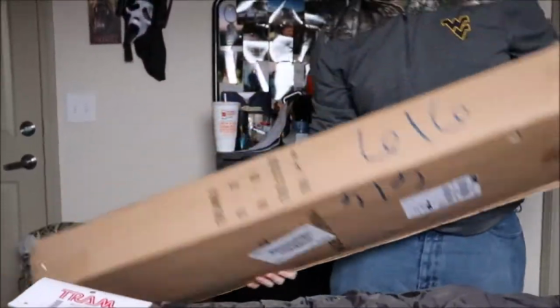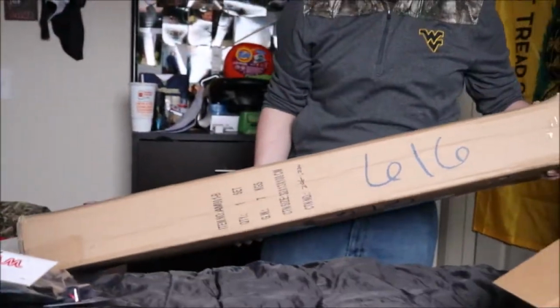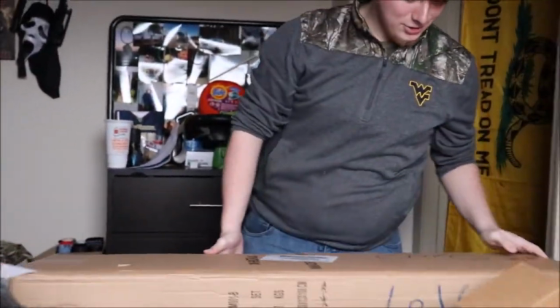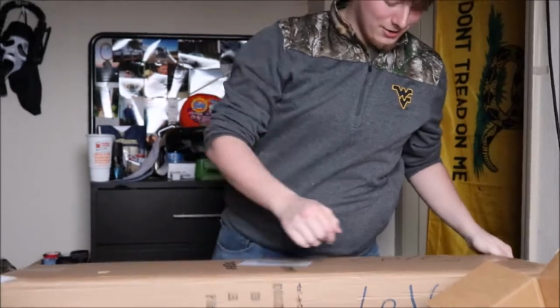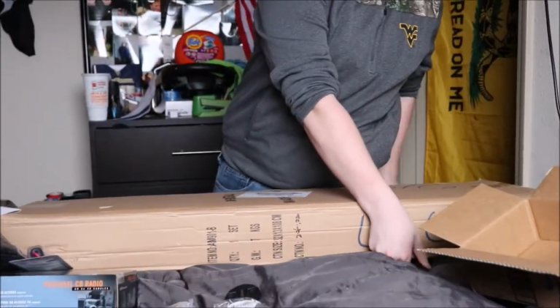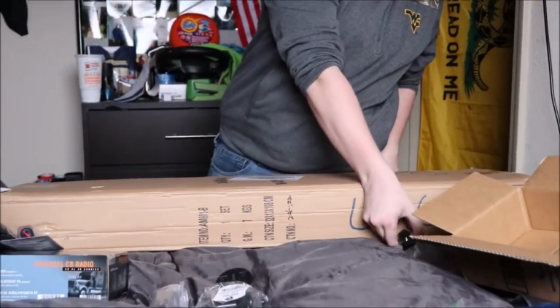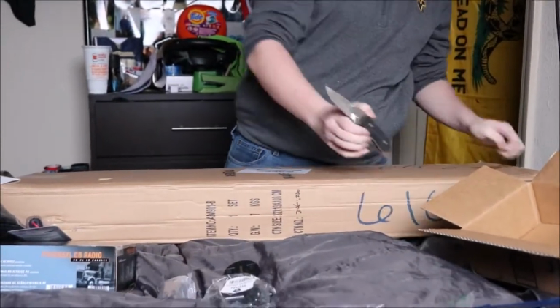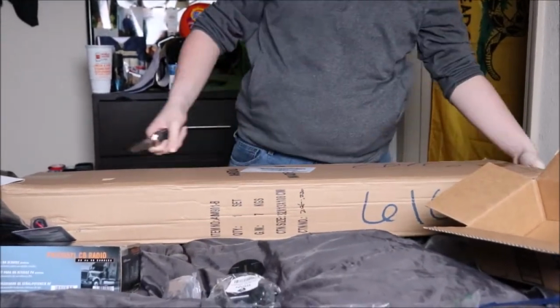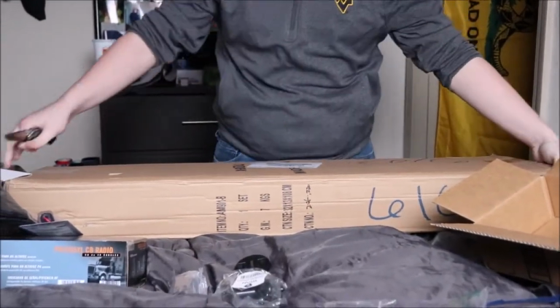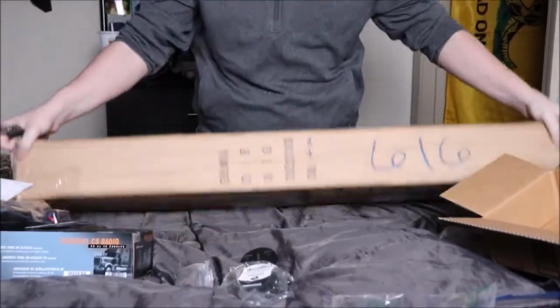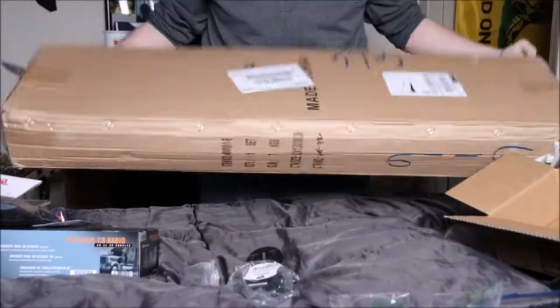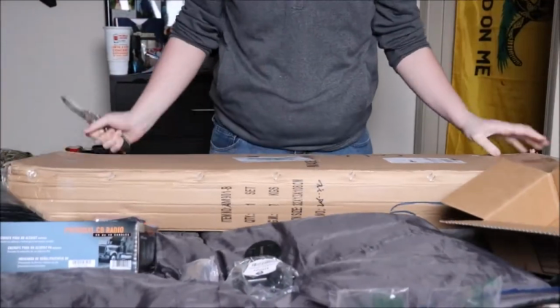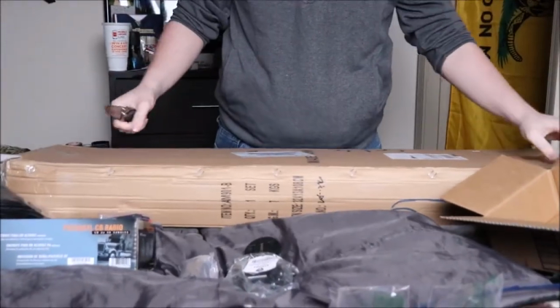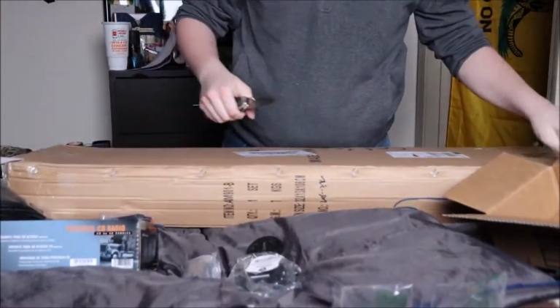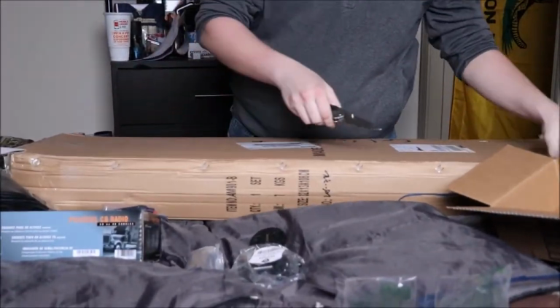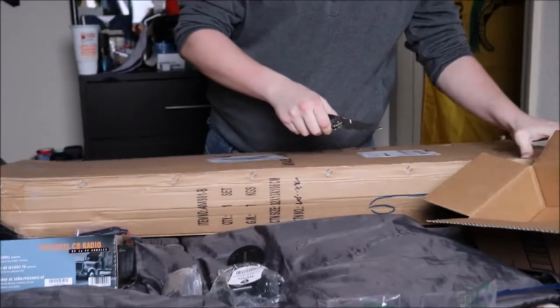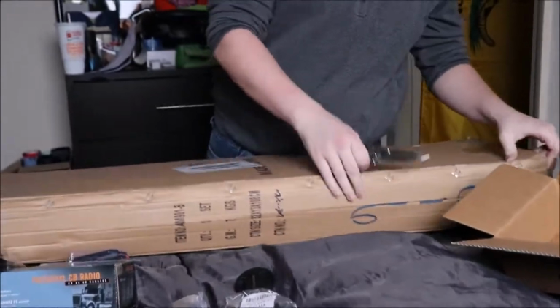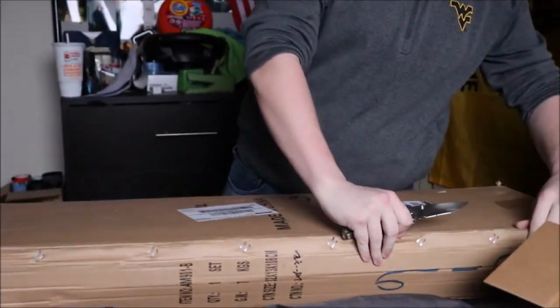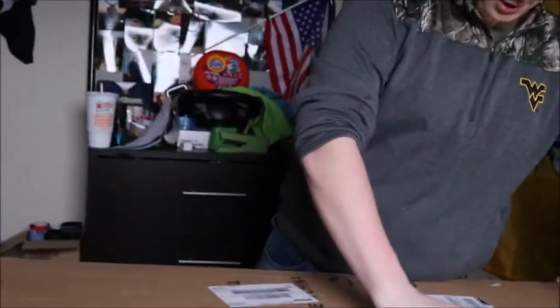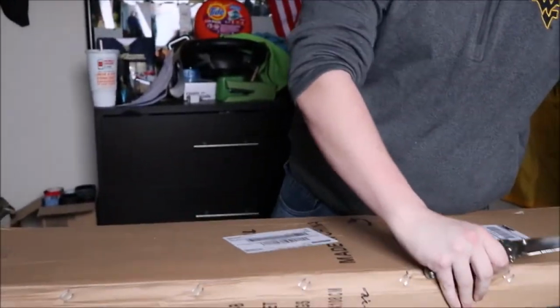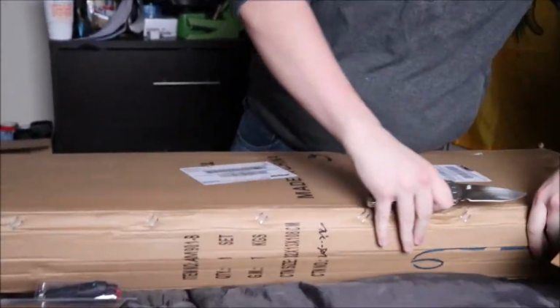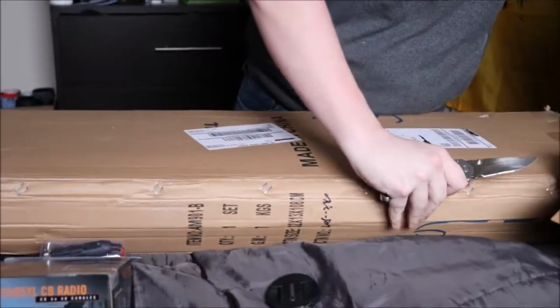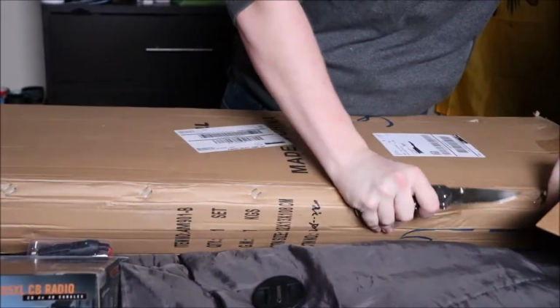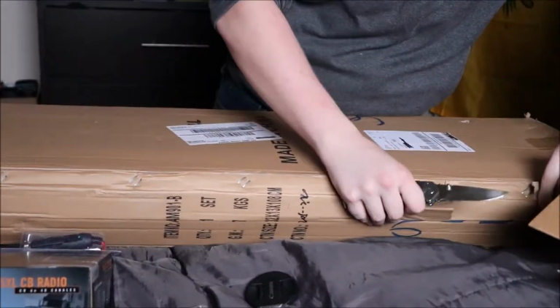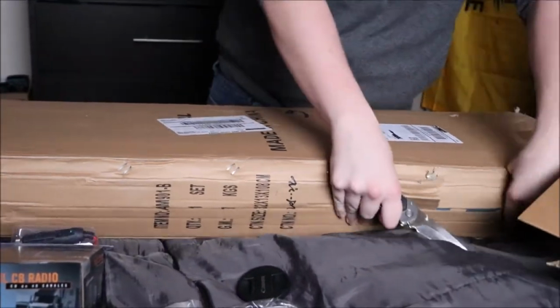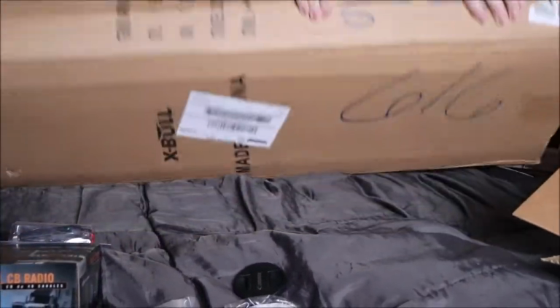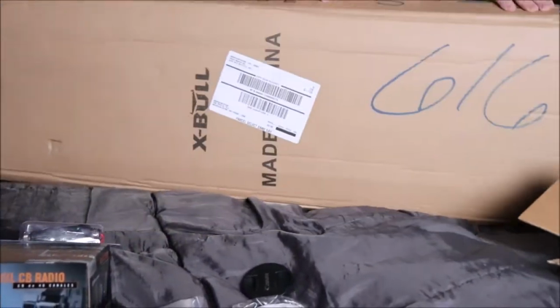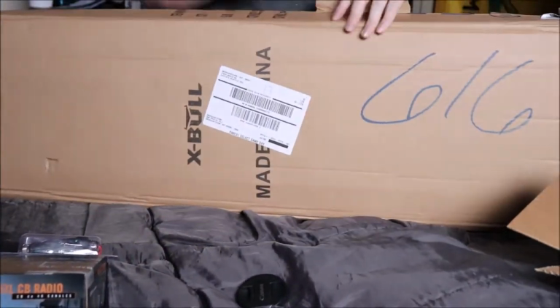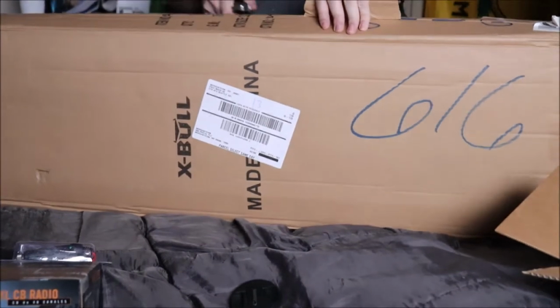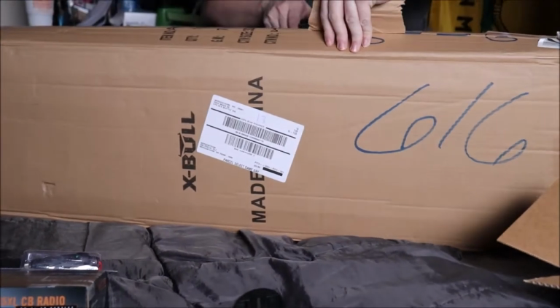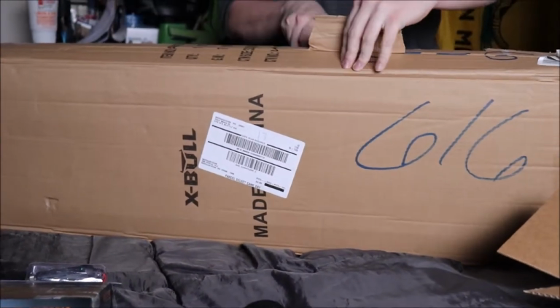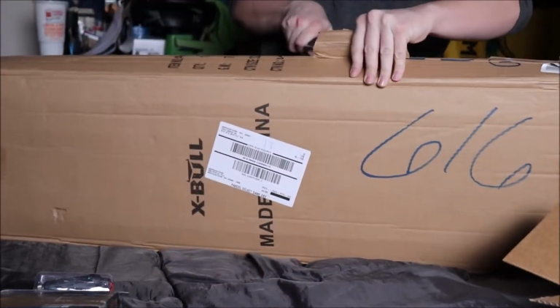Then this big package, which I'm very, very excited for. This should help us out for recovery and everything like that when I'm off-roading alone.